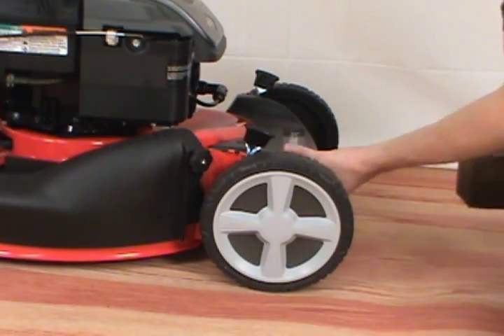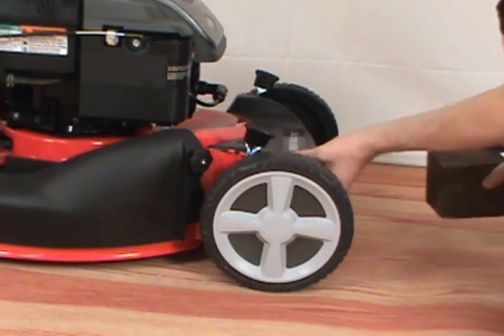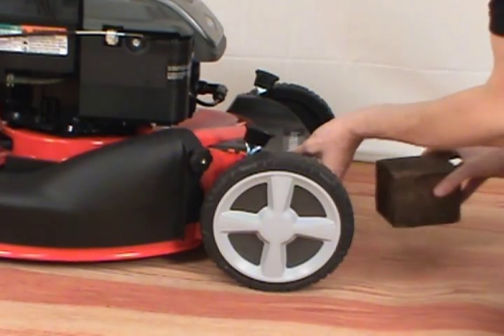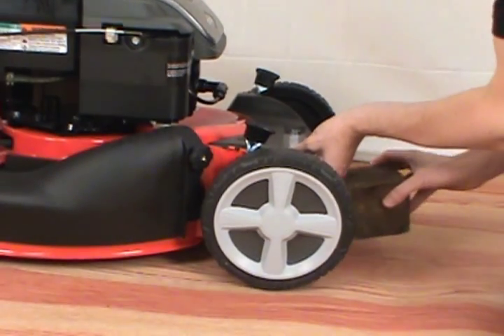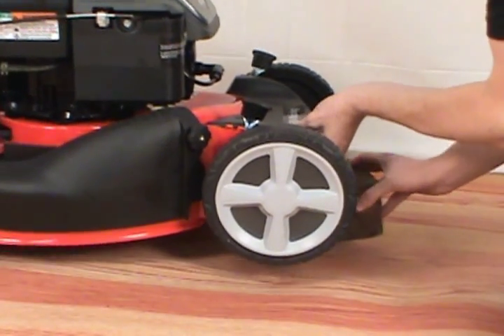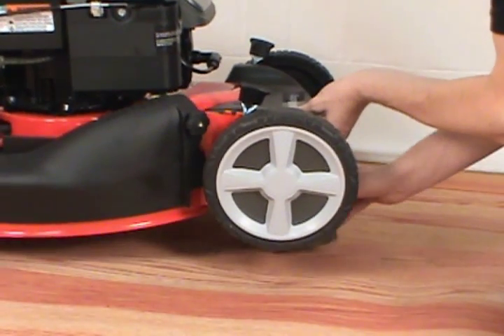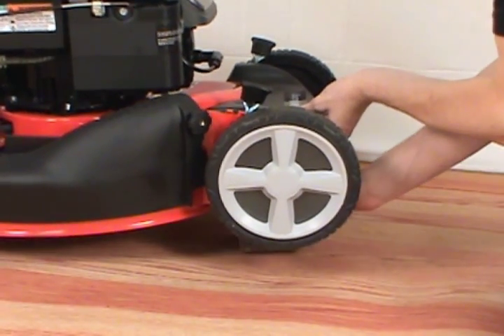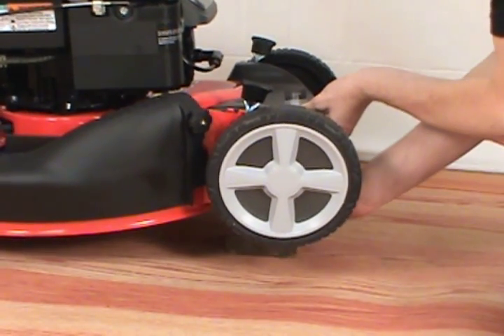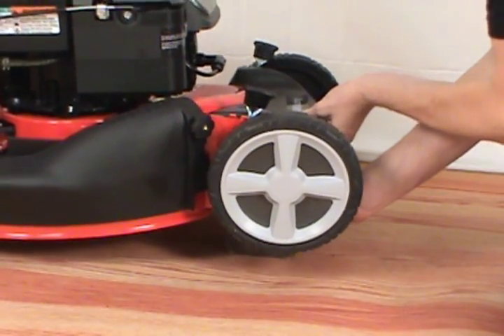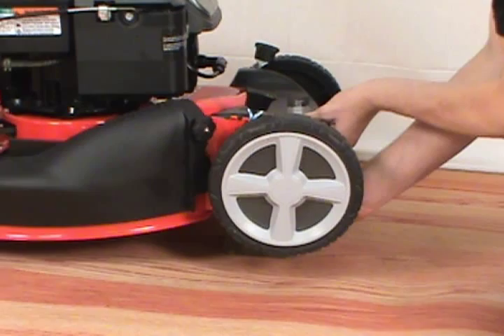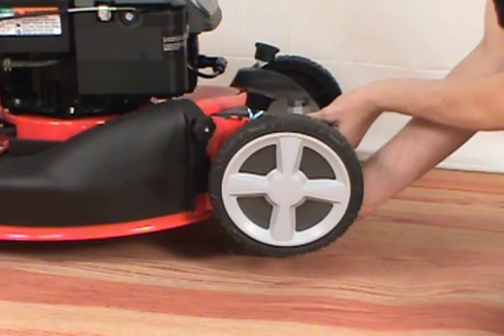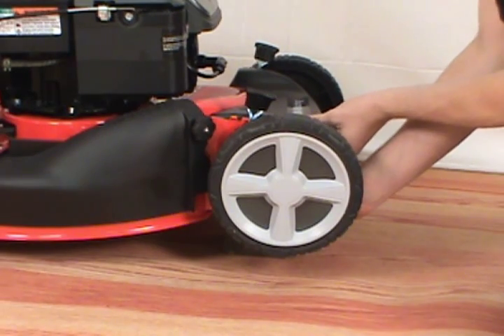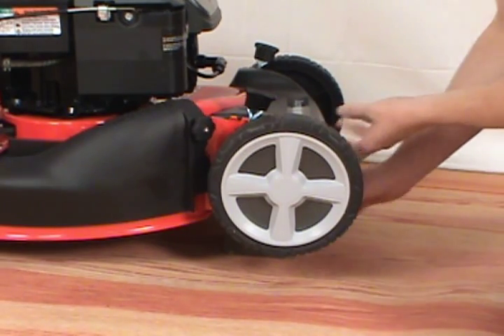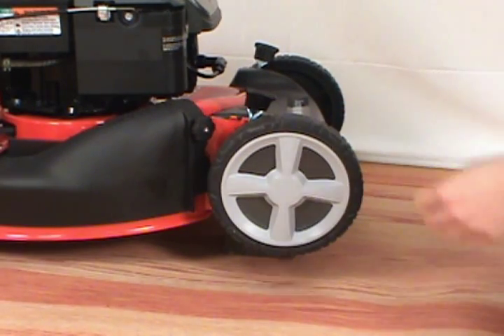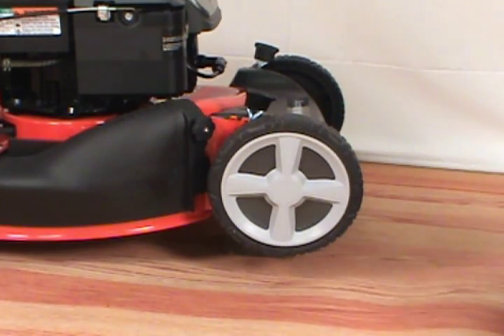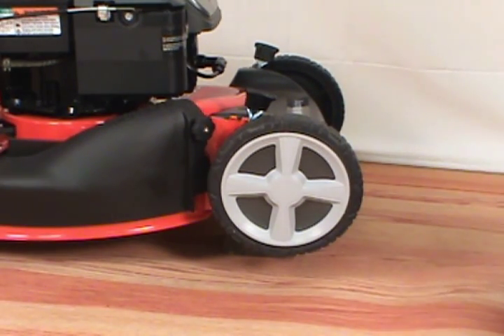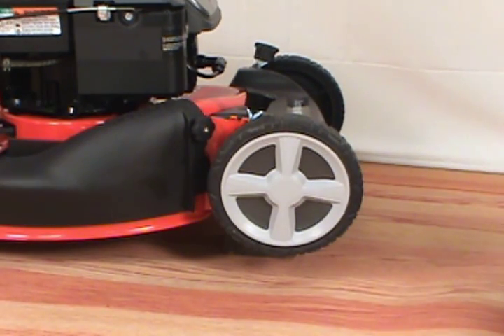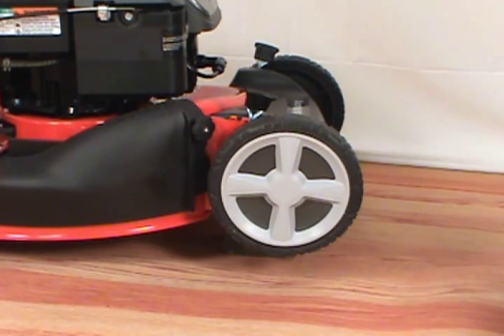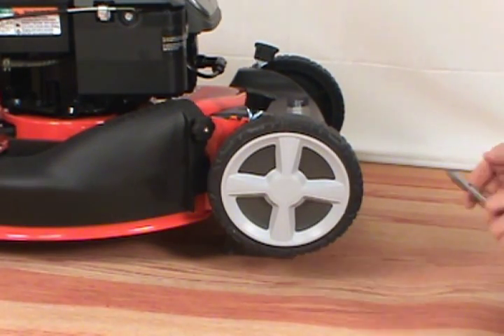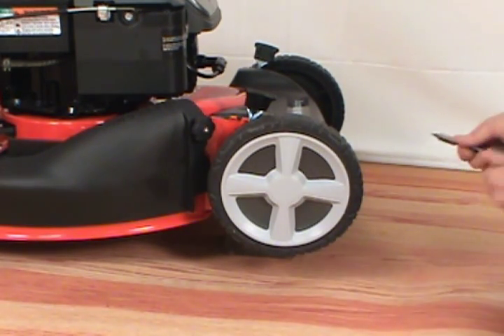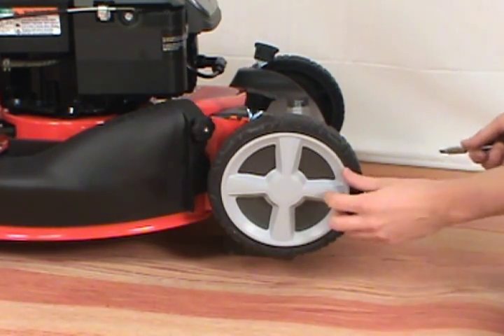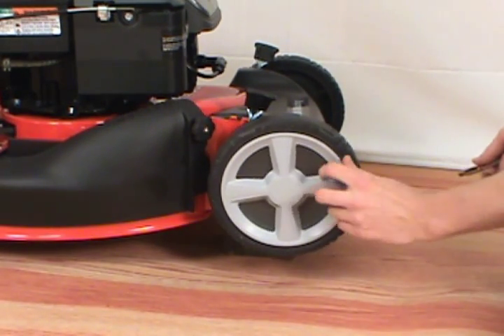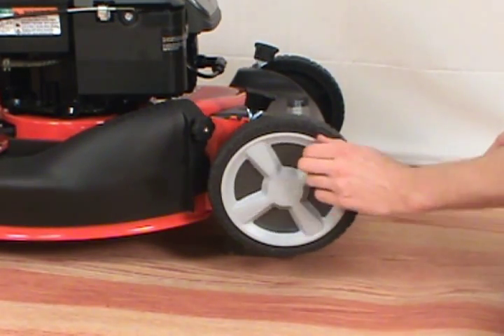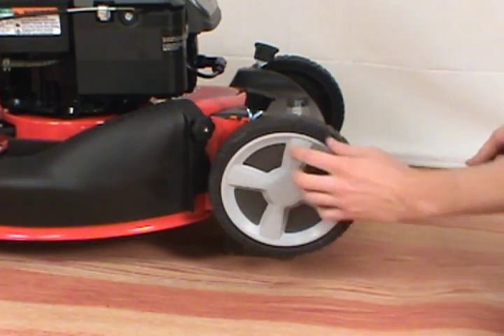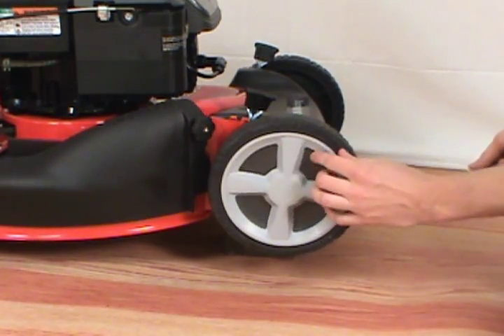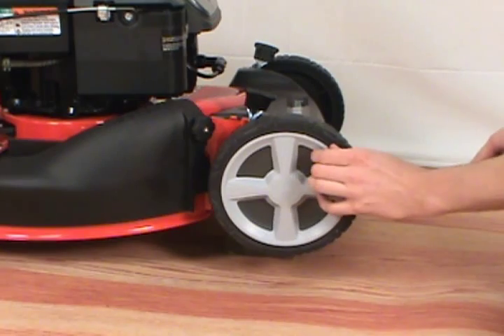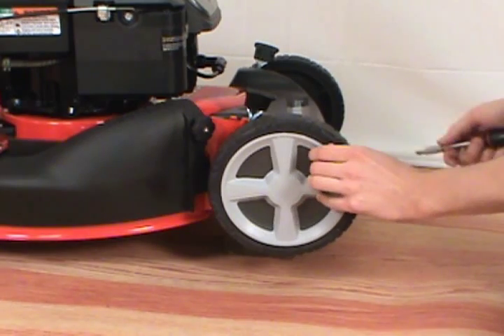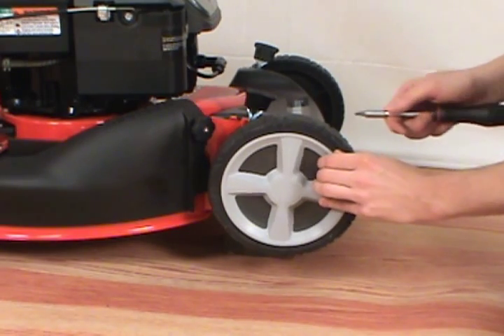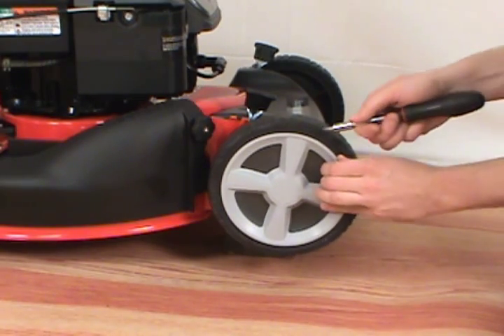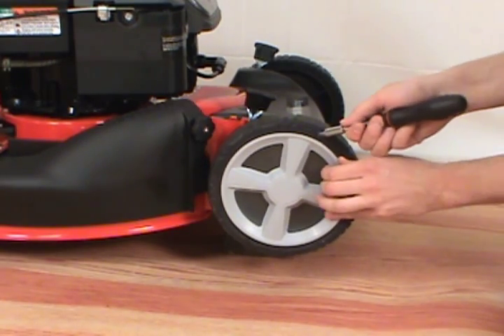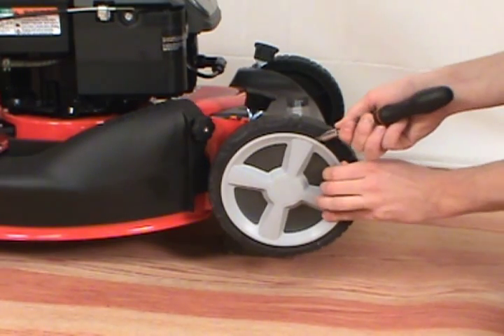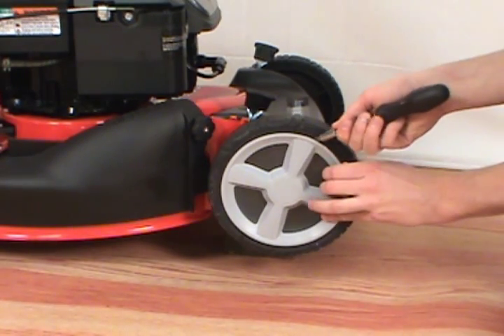First, raise the mower and support the deck with a block of wood. Next, you will have to remove the hubcap. You can use a flat head screwdriver to remove the hubcap.